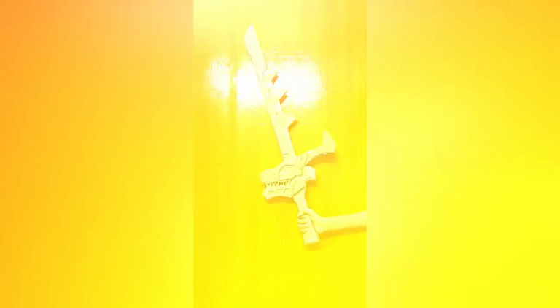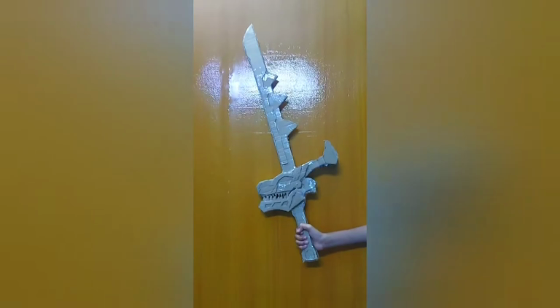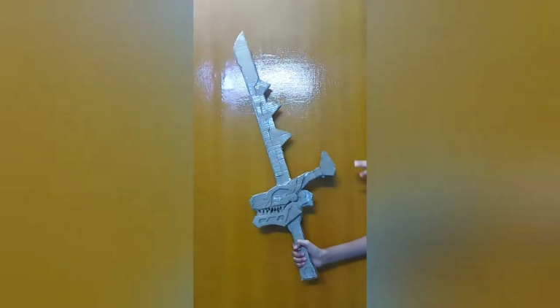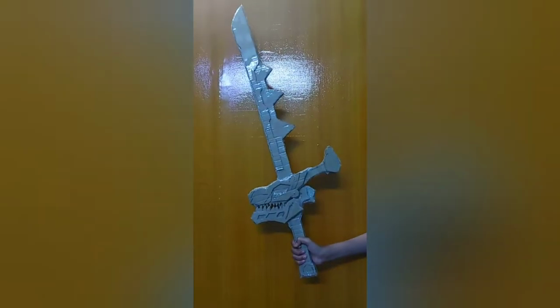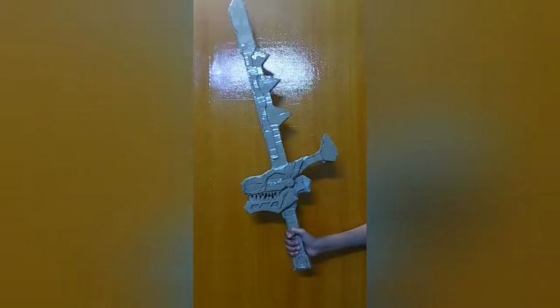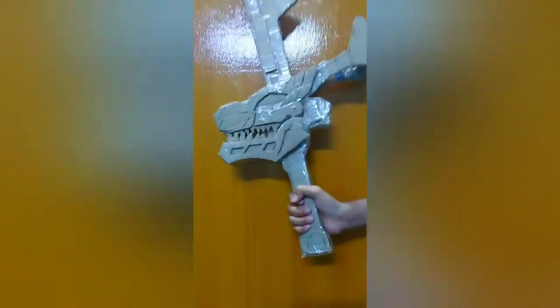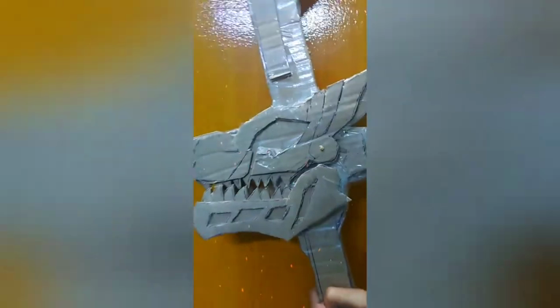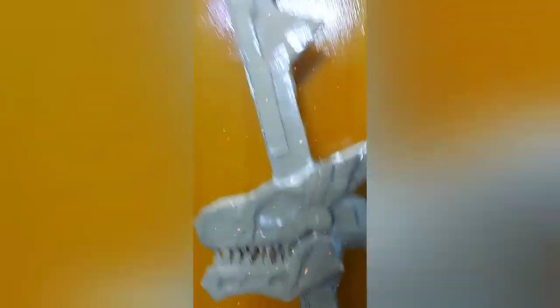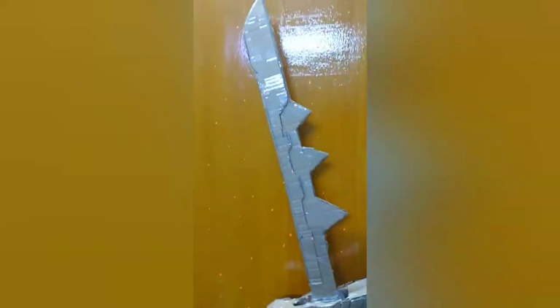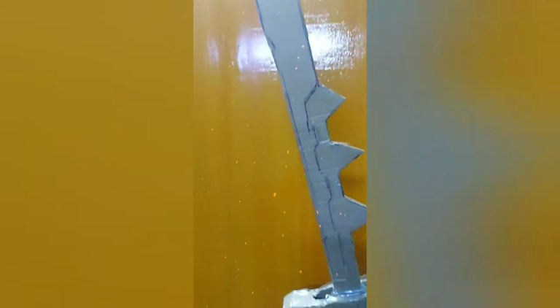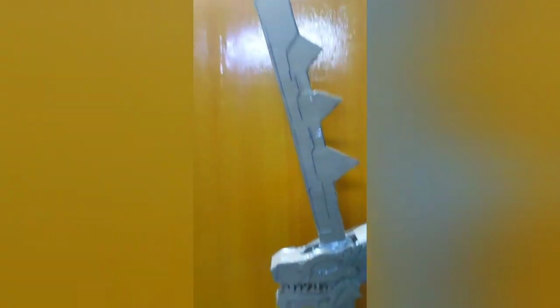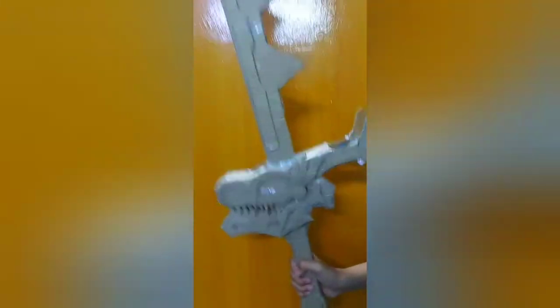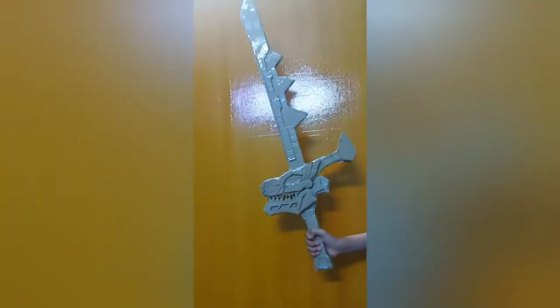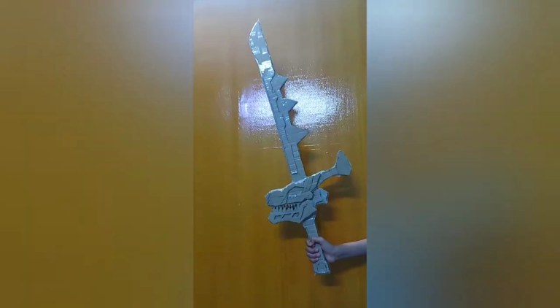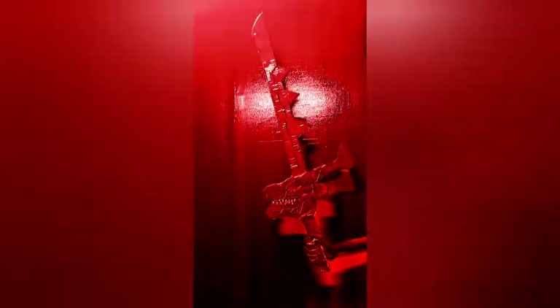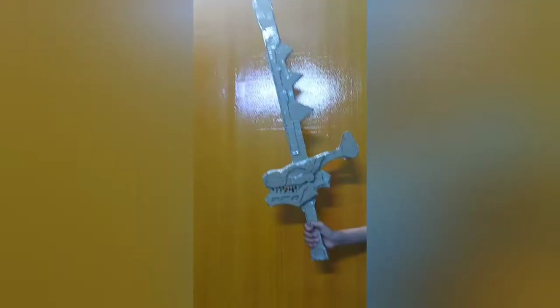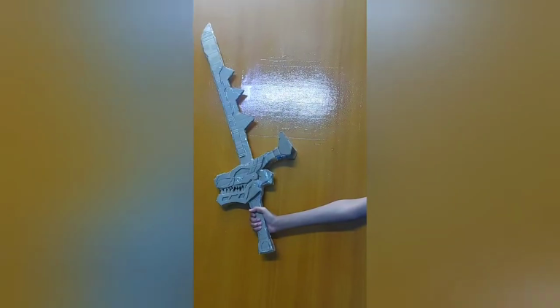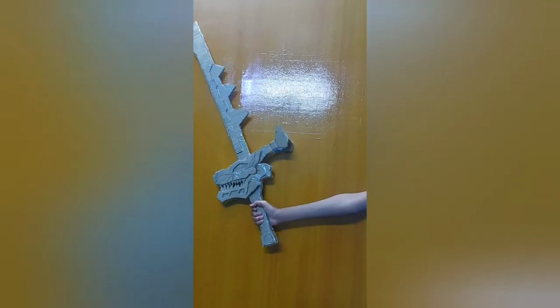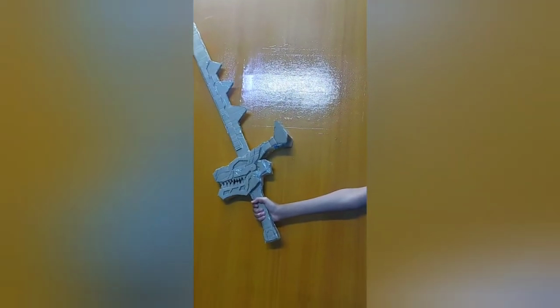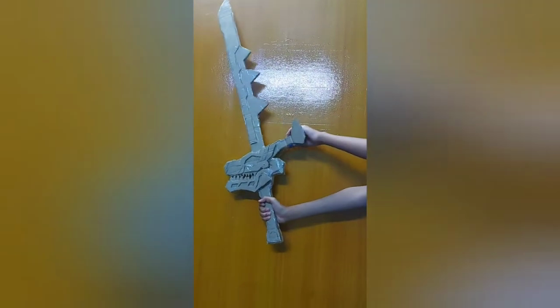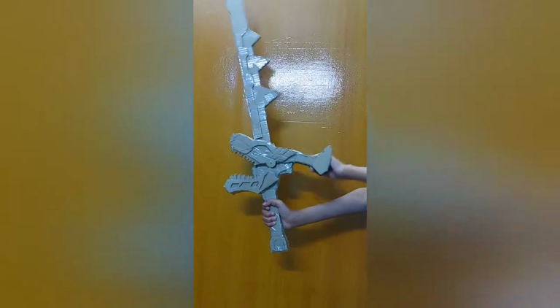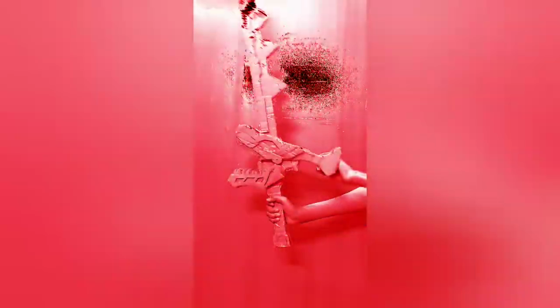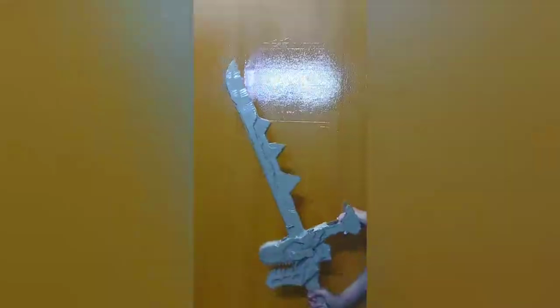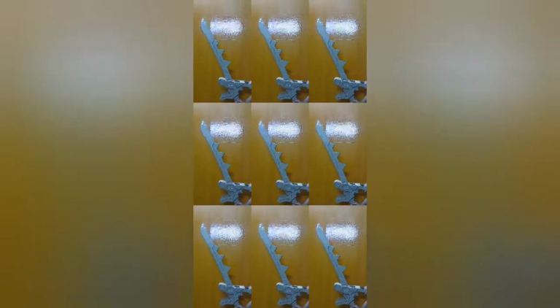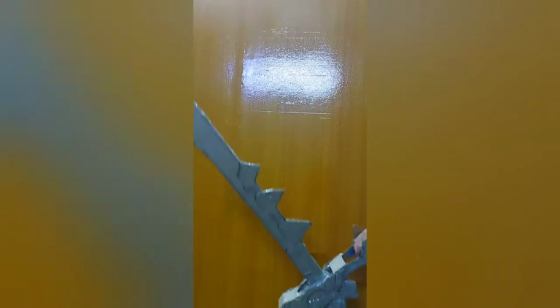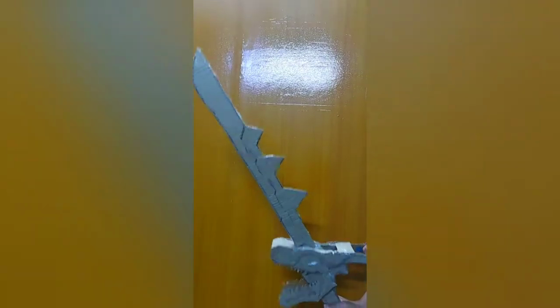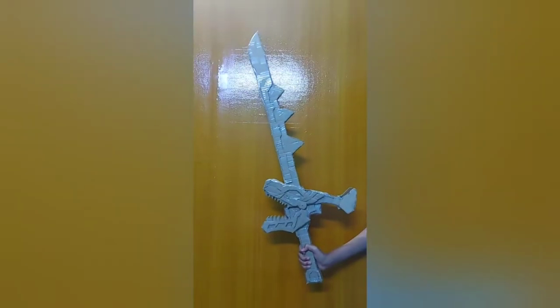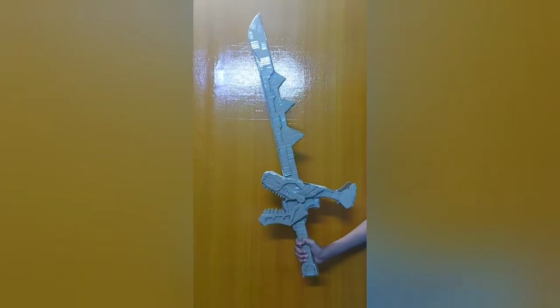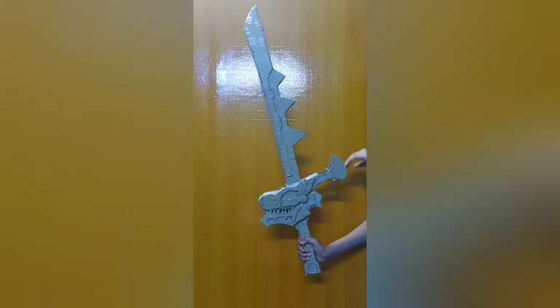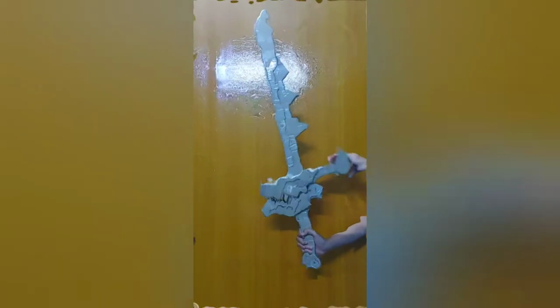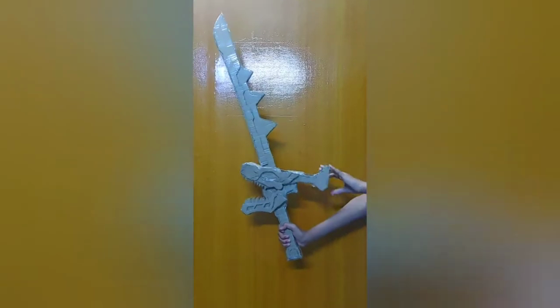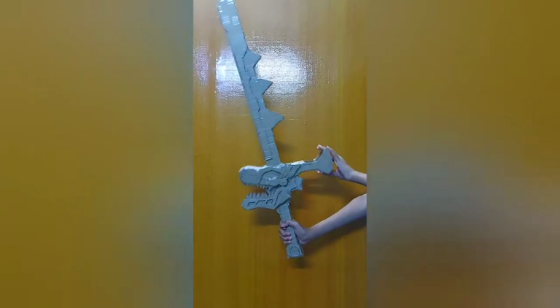Hello friends and welcome to my channel. The video on how to make Super Sentai Ryu Soldier sword and Power Ranger Dino Fury sword from cardboard is coming soon, so please share, subscribe, and like my channel. Now moving towards the video.